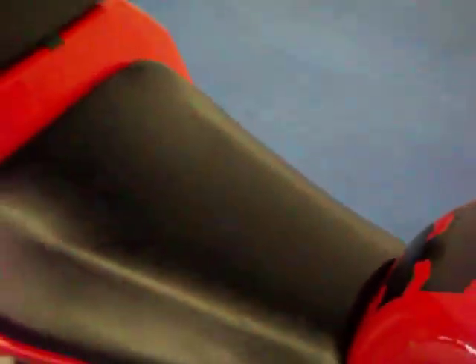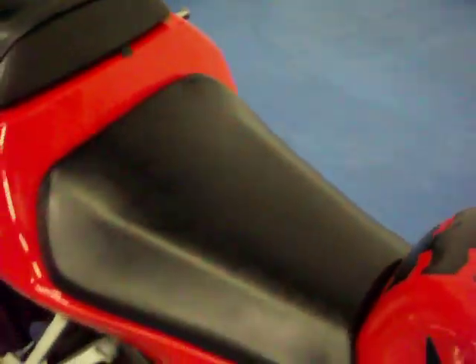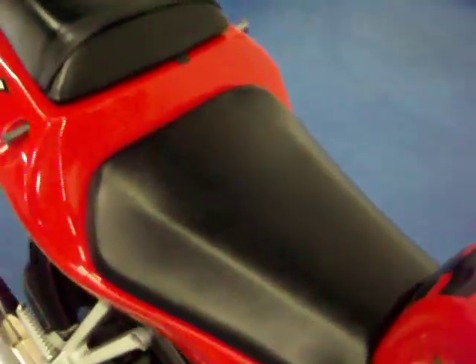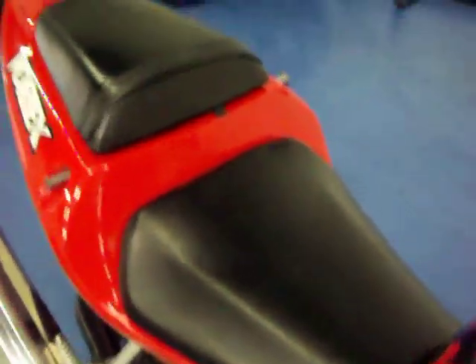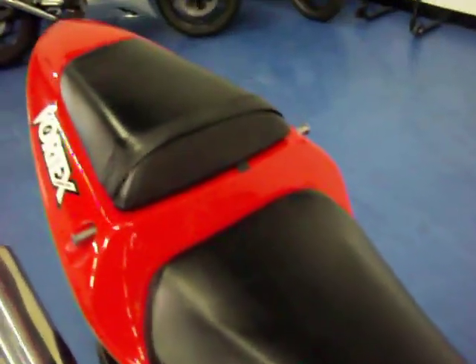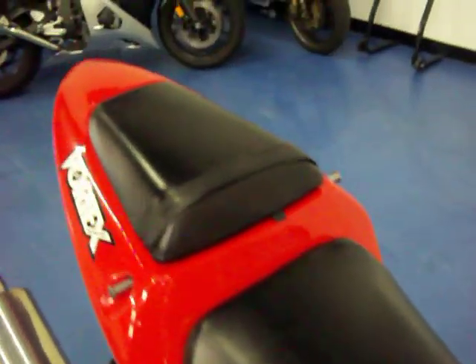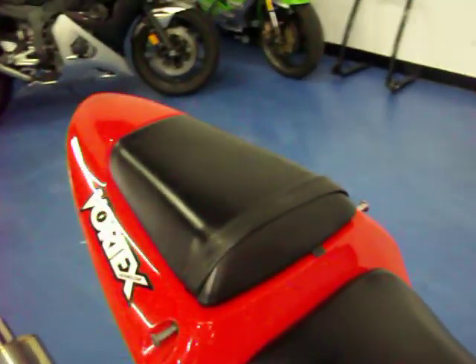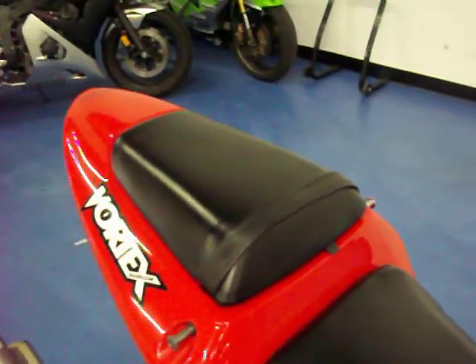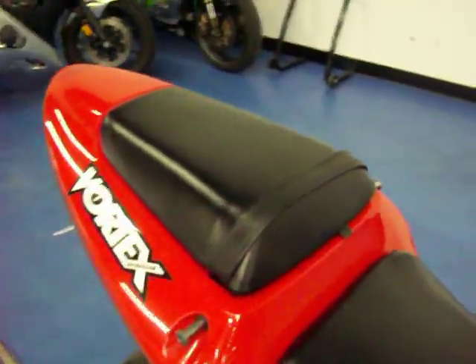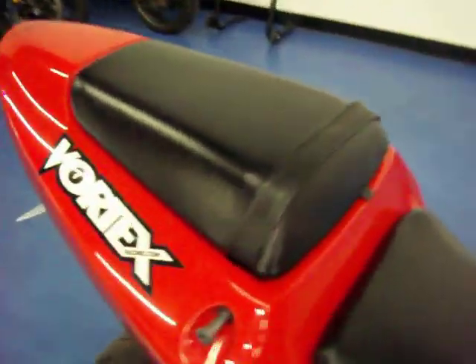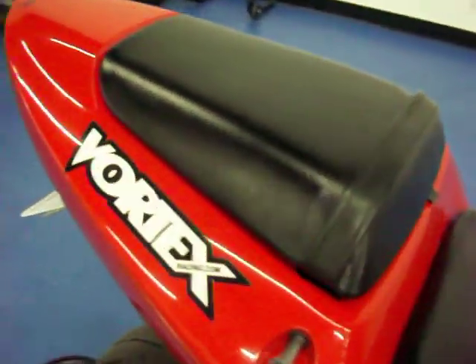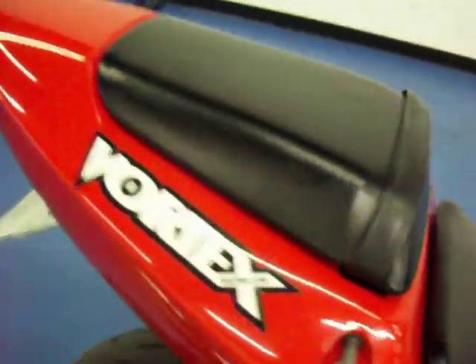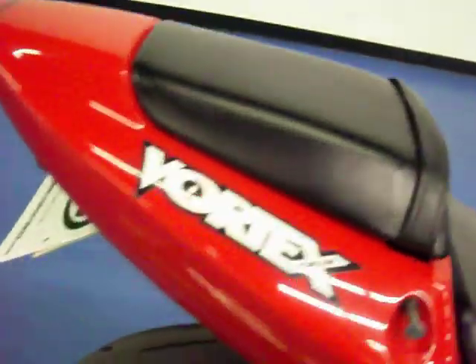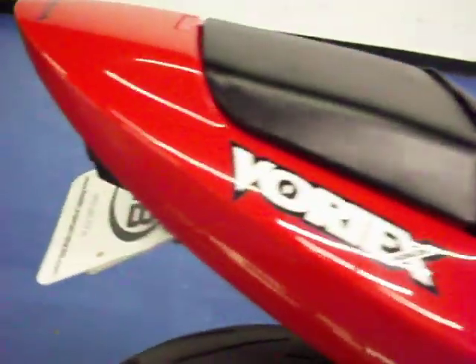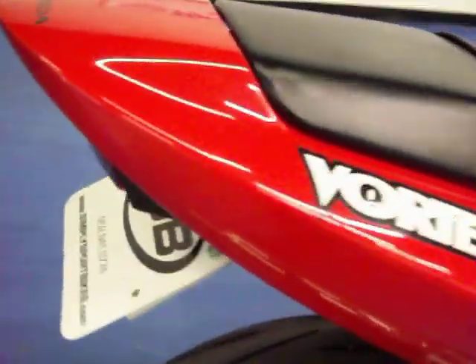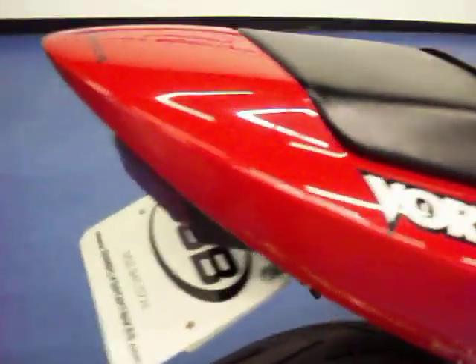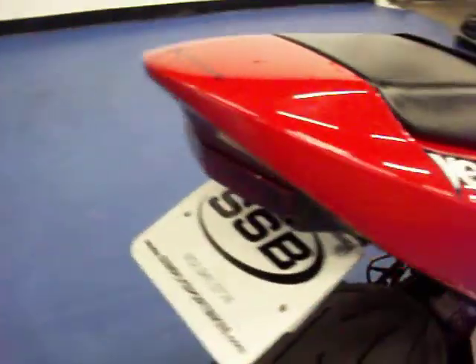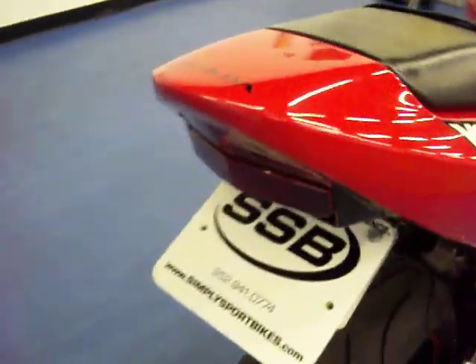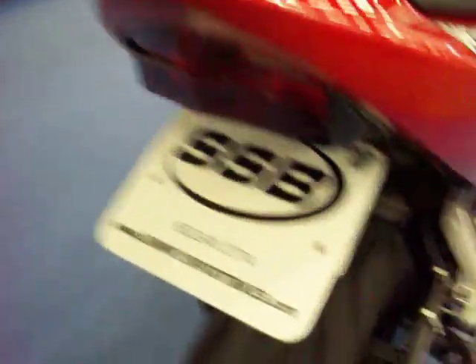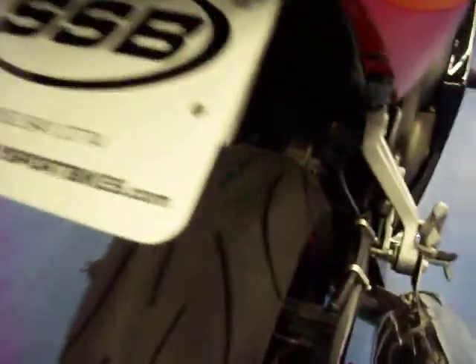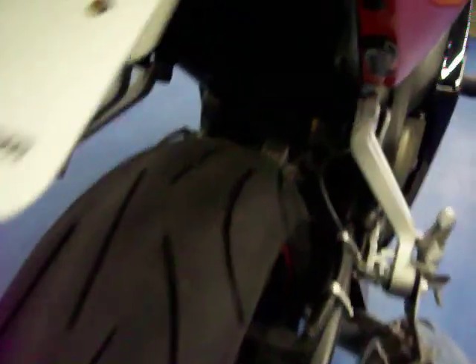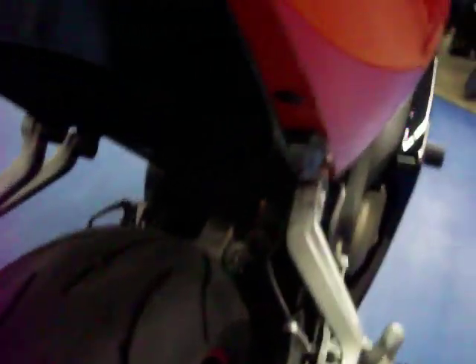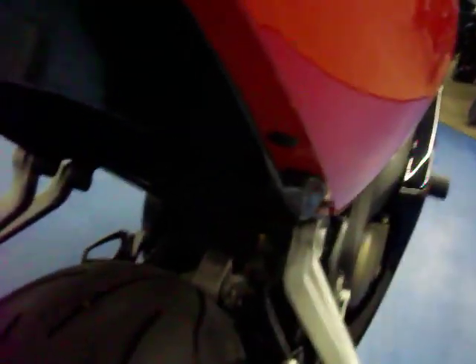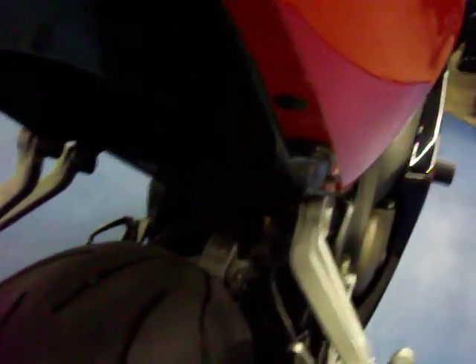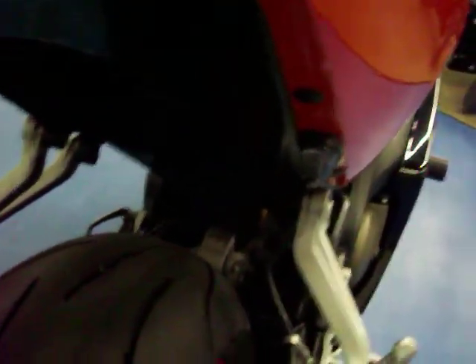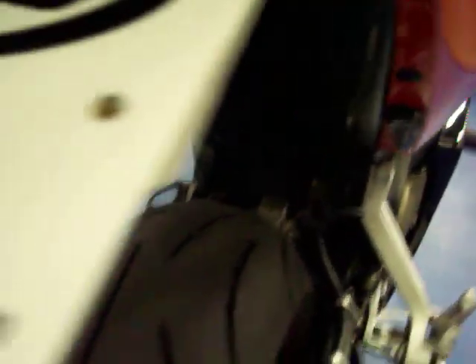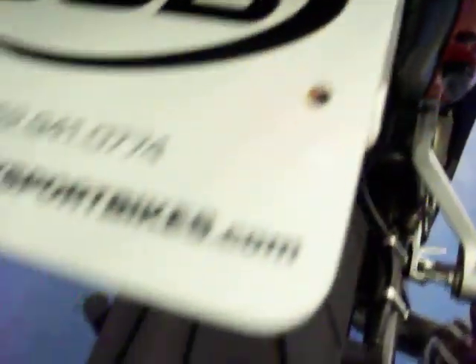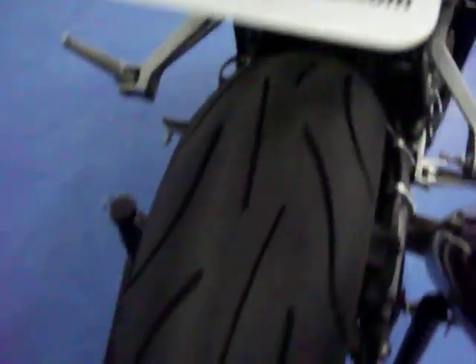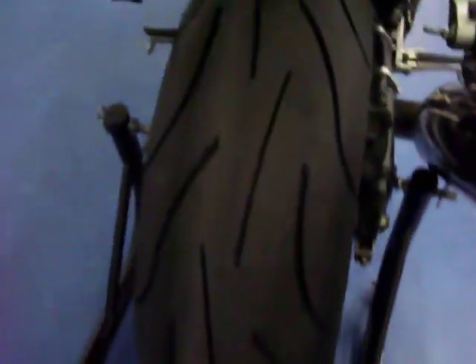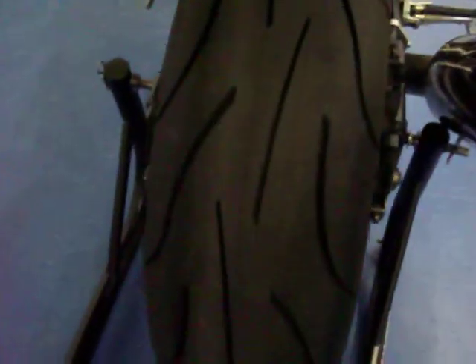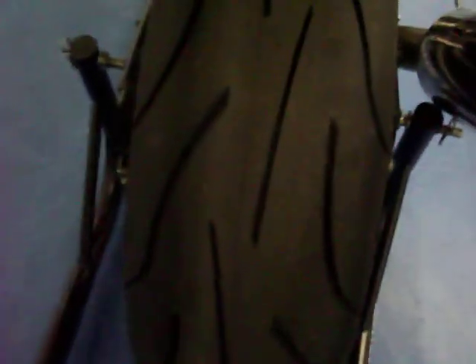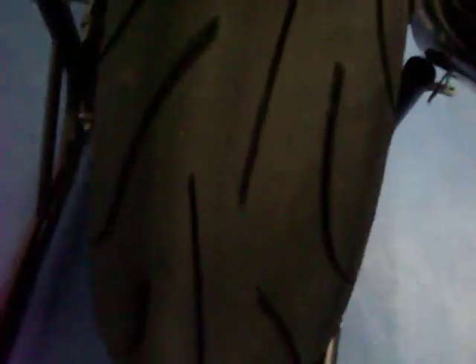Both seats are in excellent condition with no rips or tears. The bike does have the fender eliminator kit, with the blinkers mounted on either side. The rear tire is in excellent condition. This bike has received a full inspection.